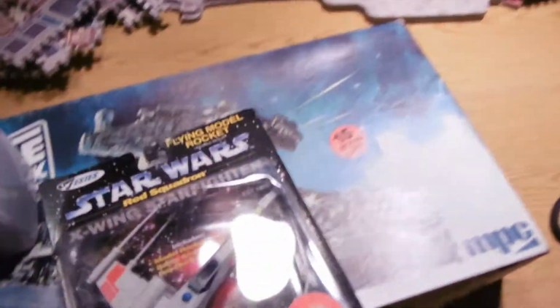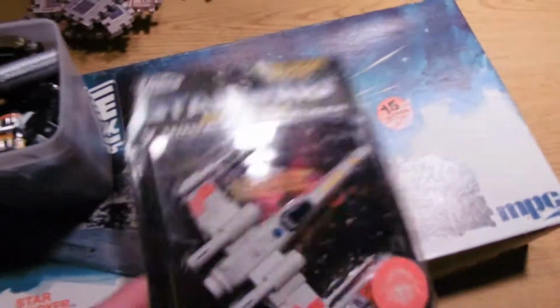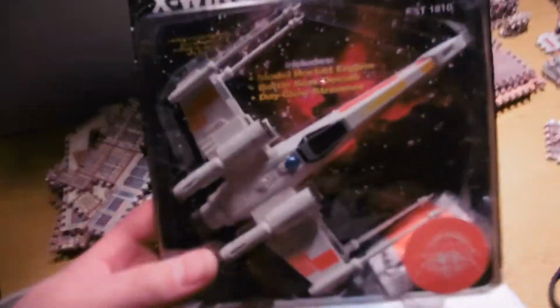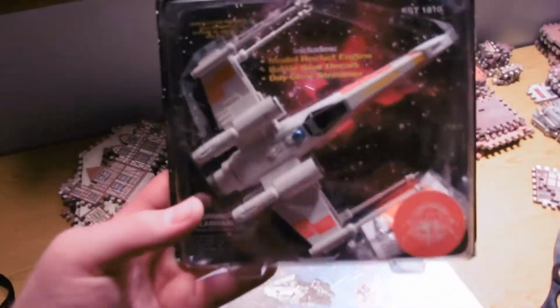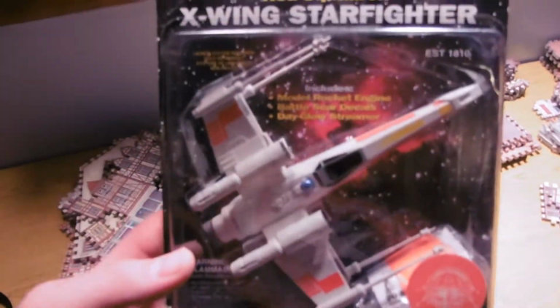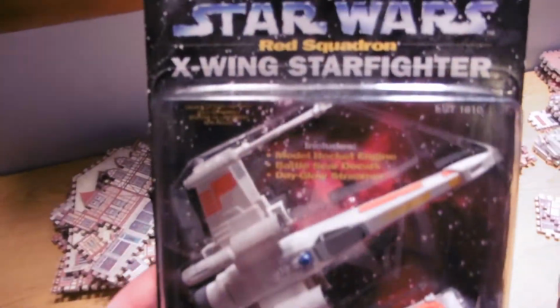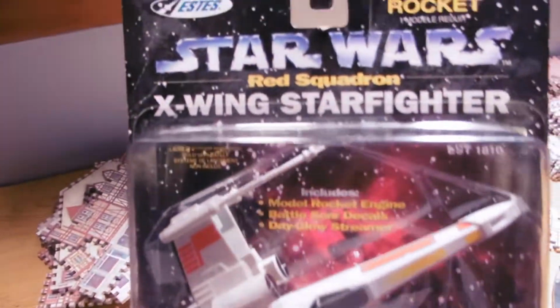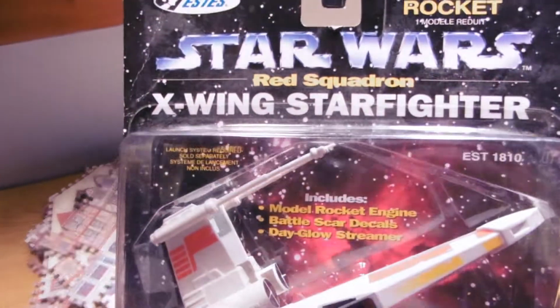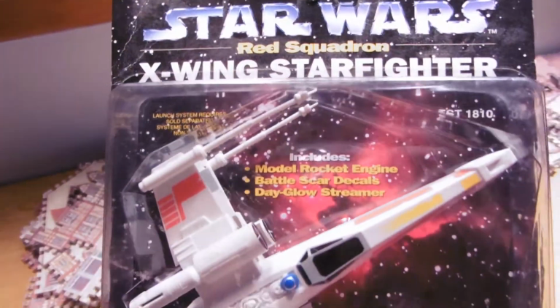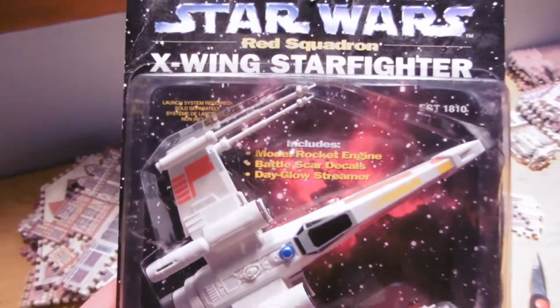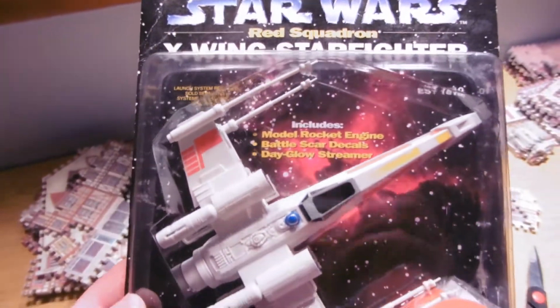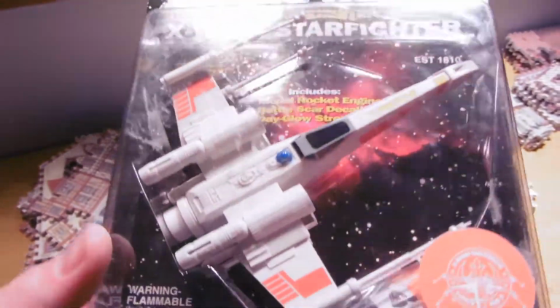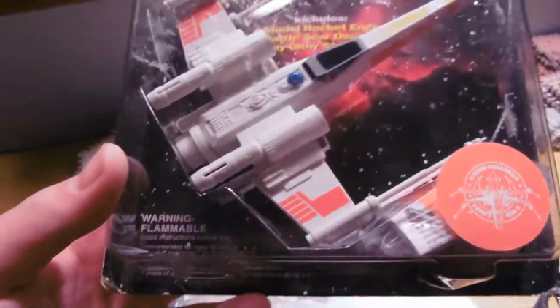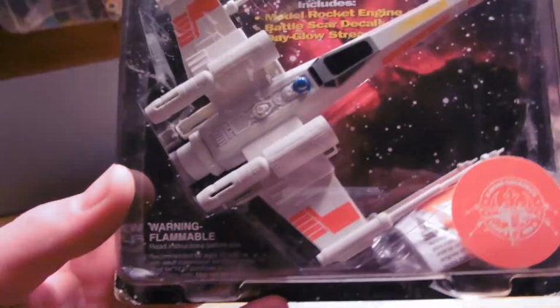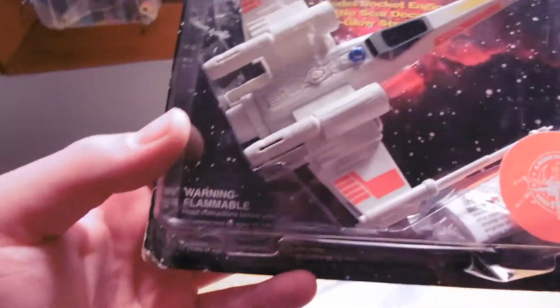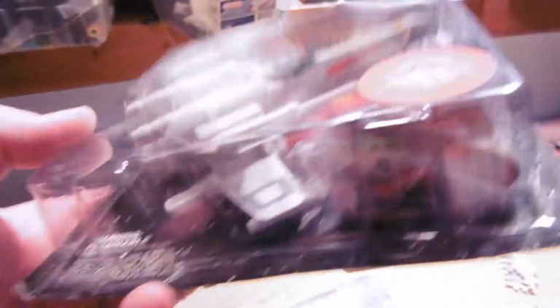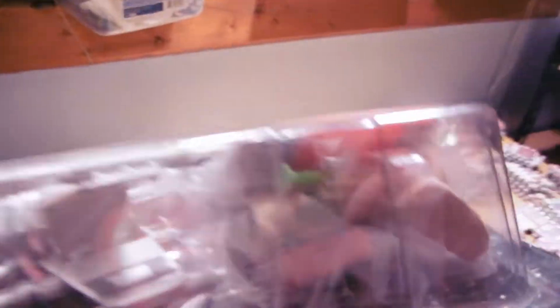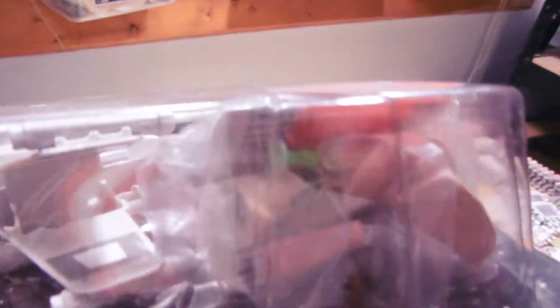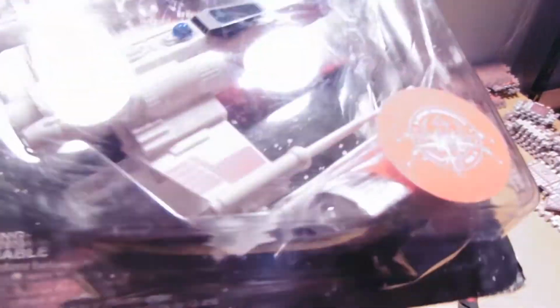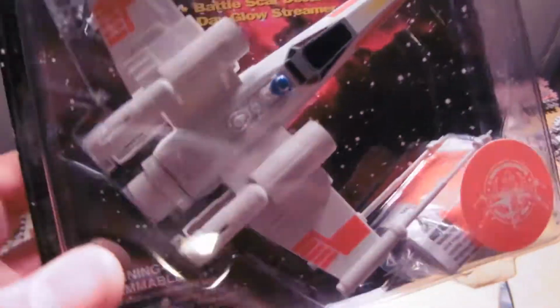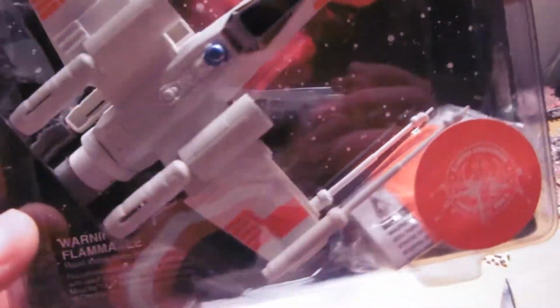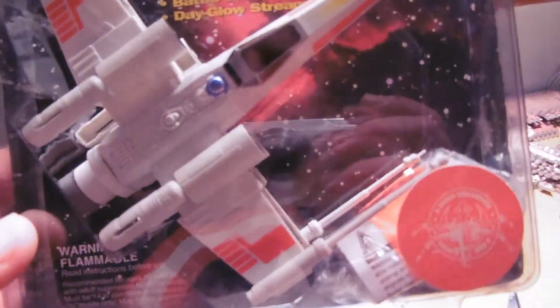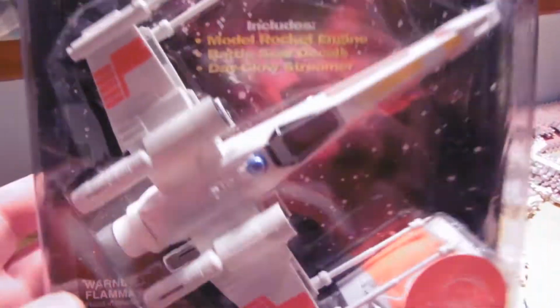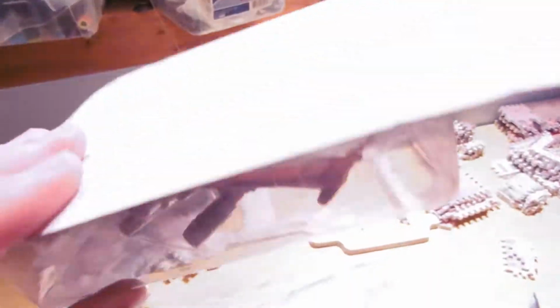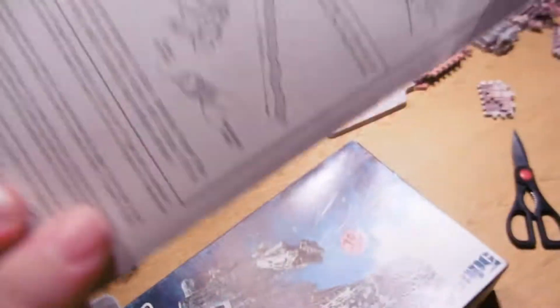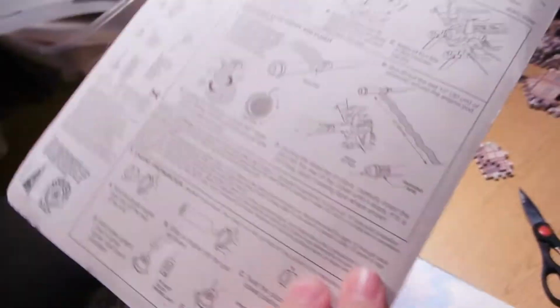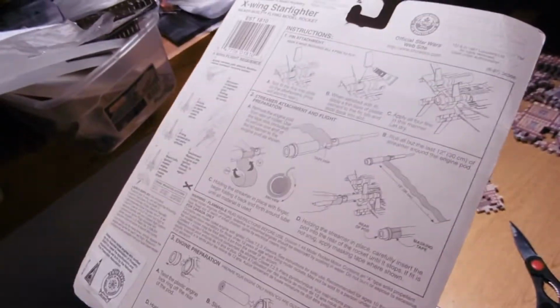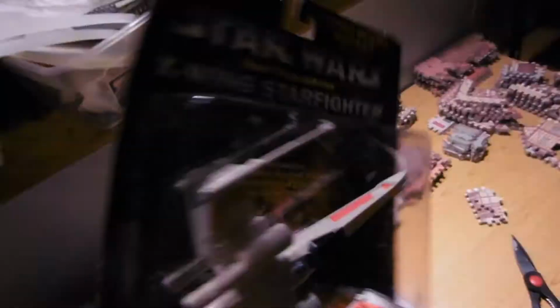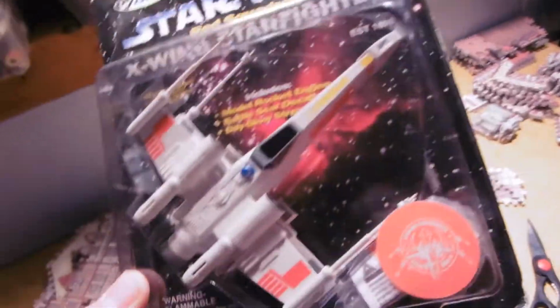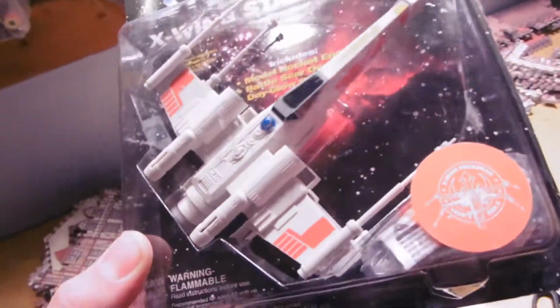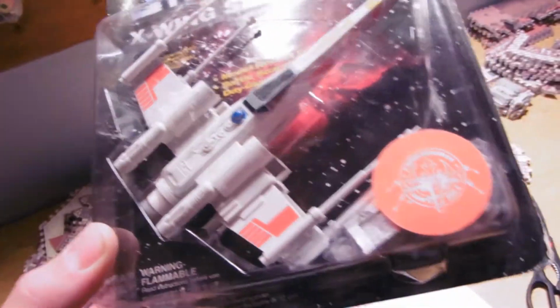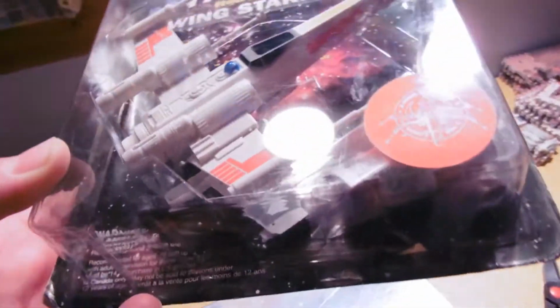This is a classic Star Wars Red Squadron rocket. It's got the little rocket engine and everything. X-Wing starfighter launching up into the sky. Very, very cool.